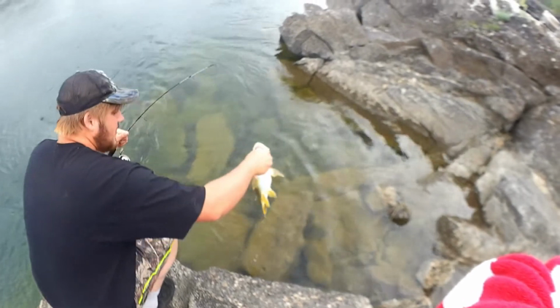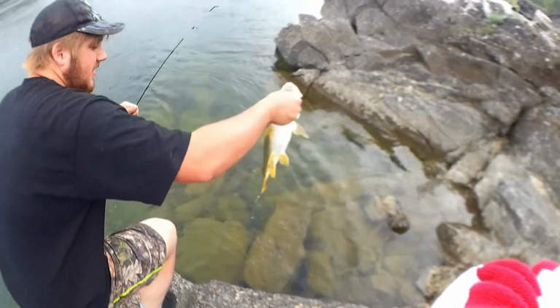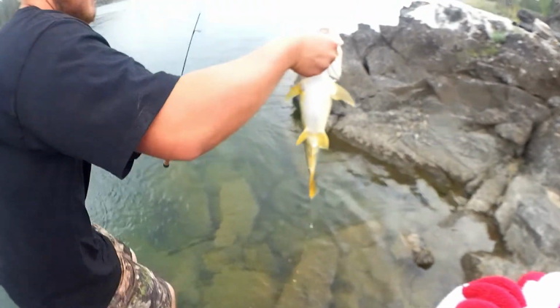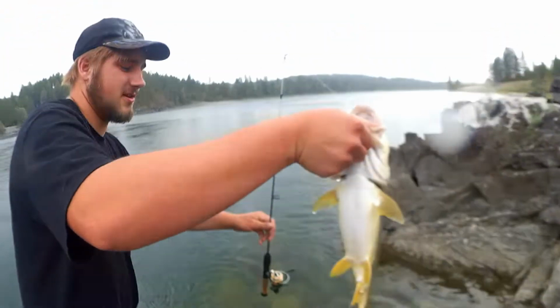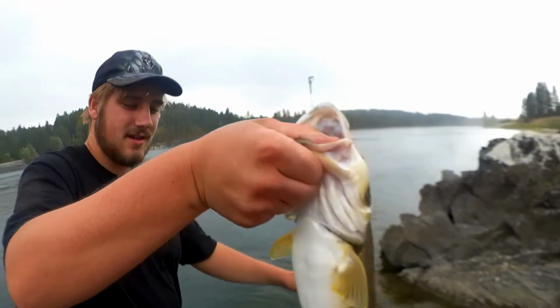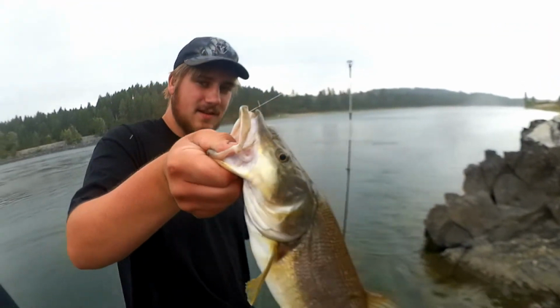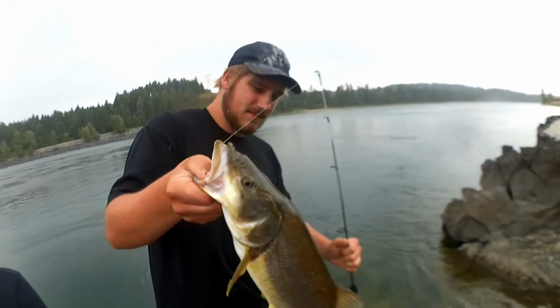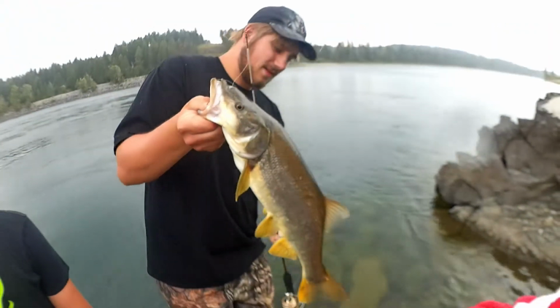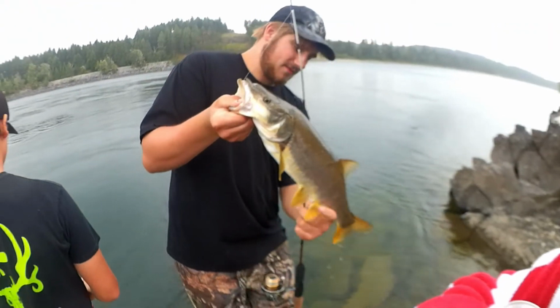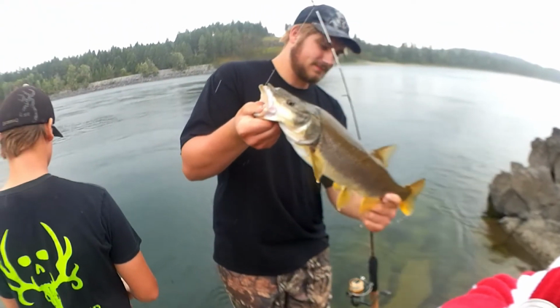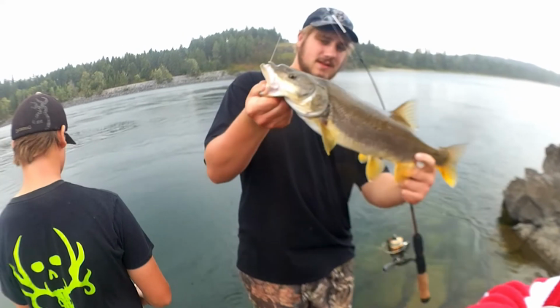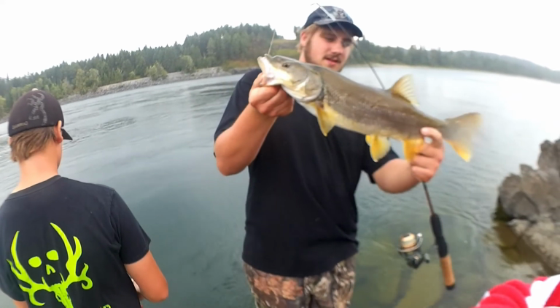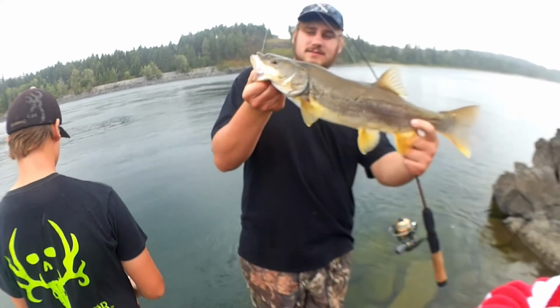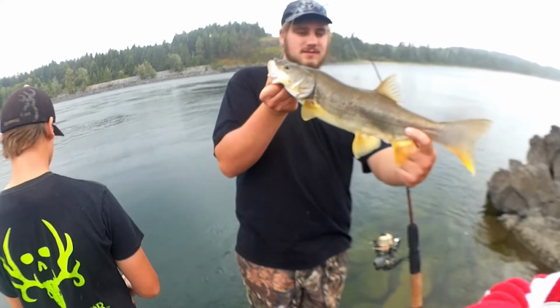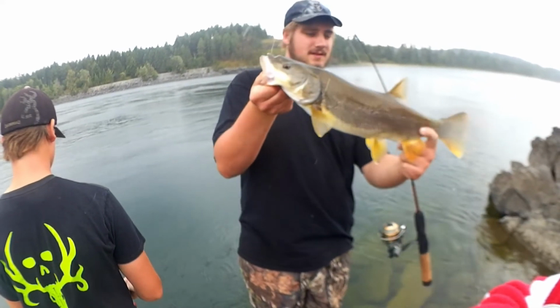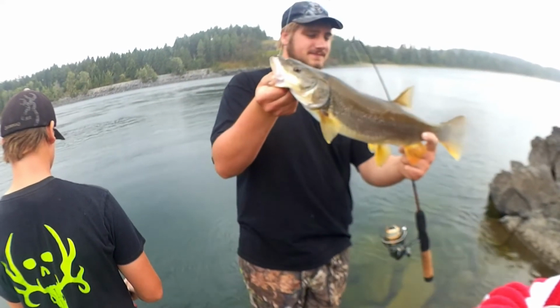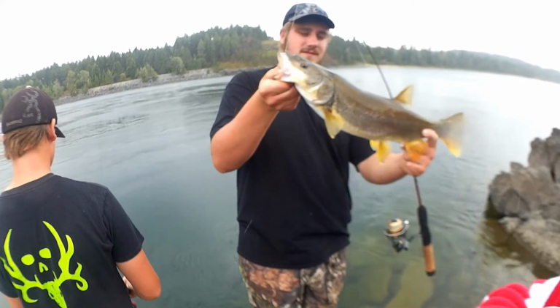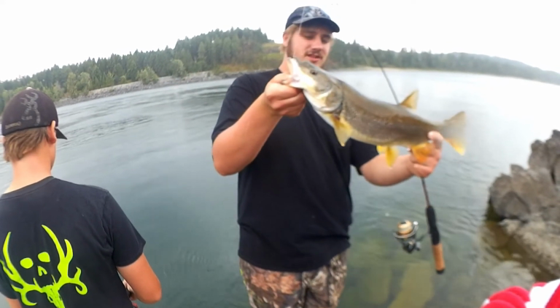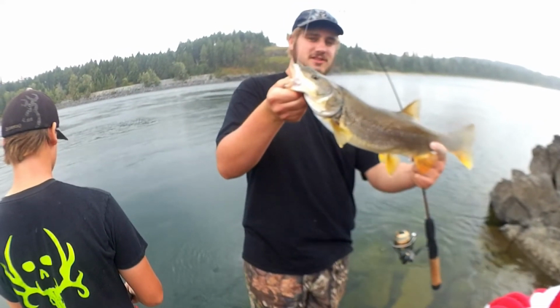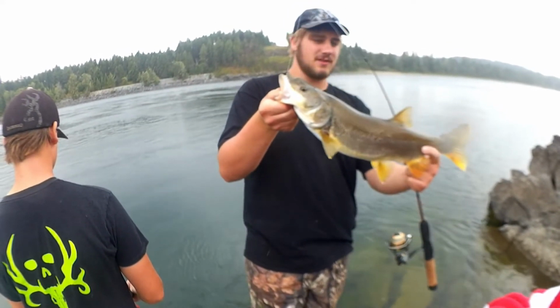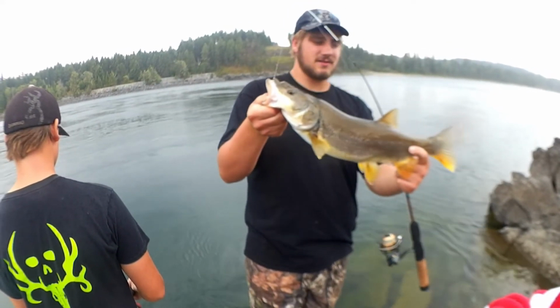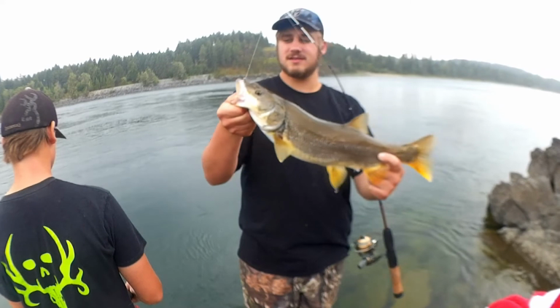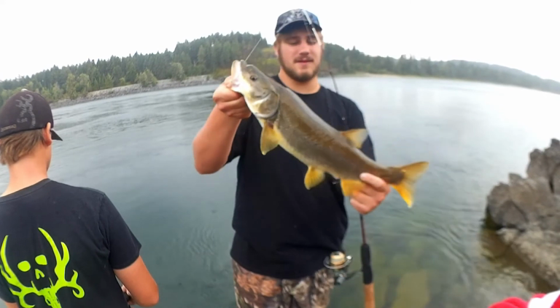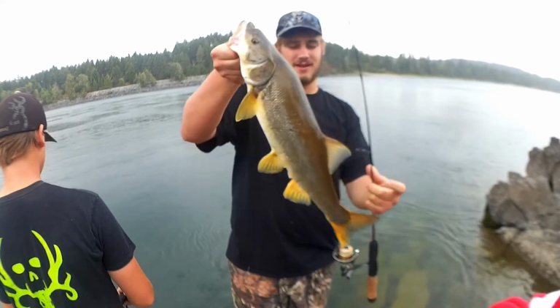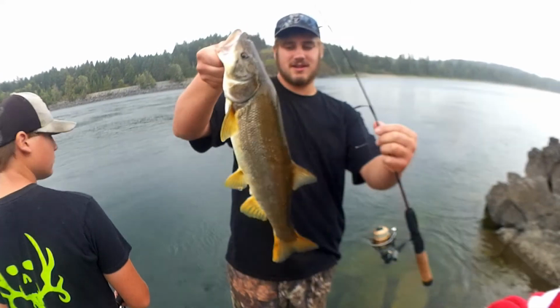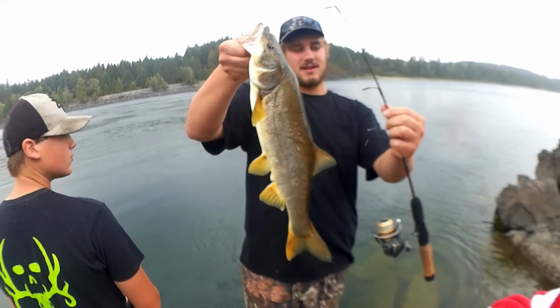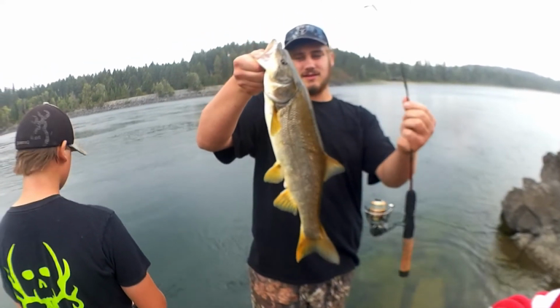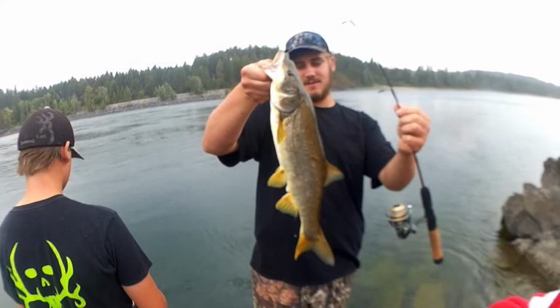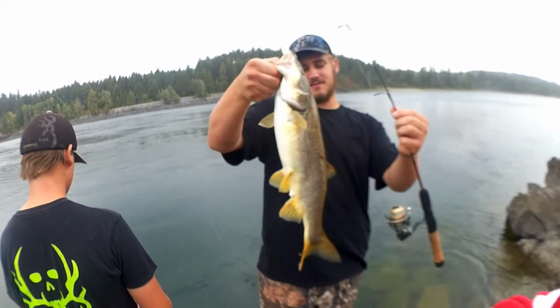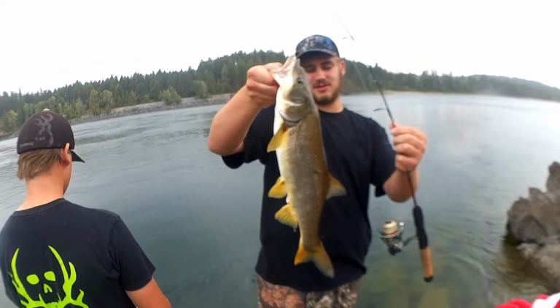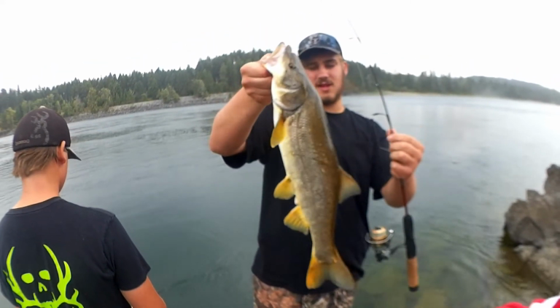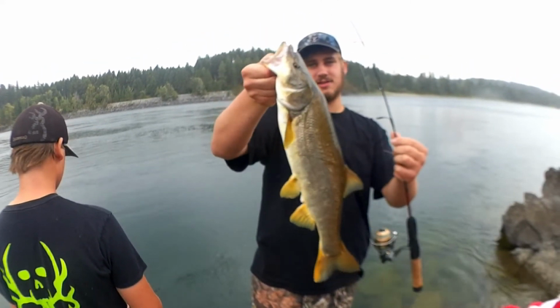Oh, that's a heavy fish though. Great big heavy one. But yeah, just a little smaller than the last one. Still a big fish. Get them off and see if we can keep catching them.